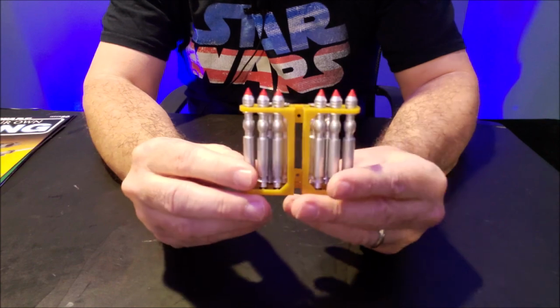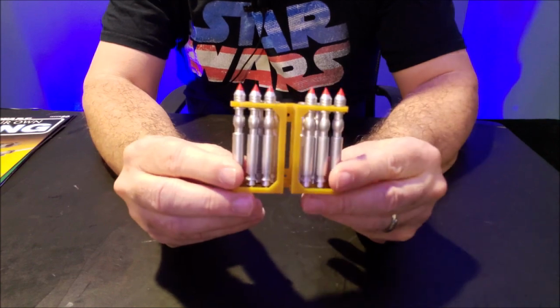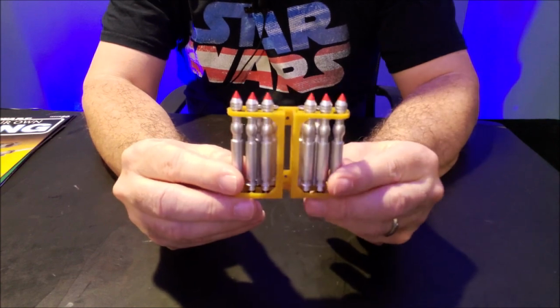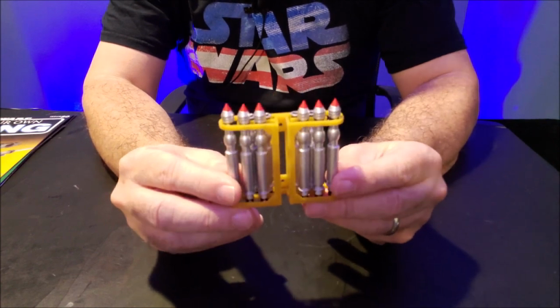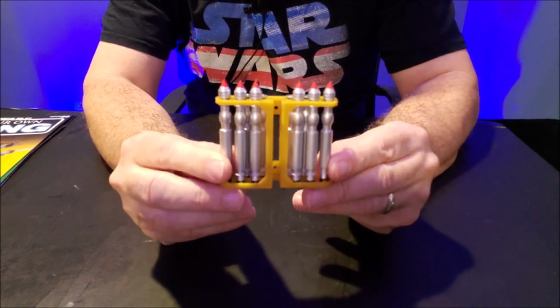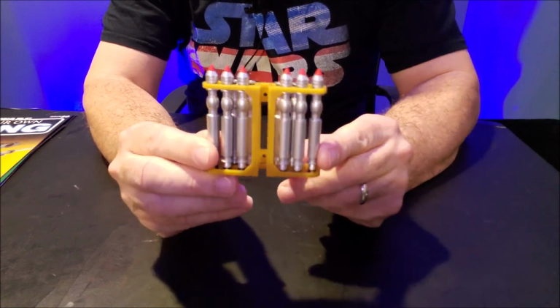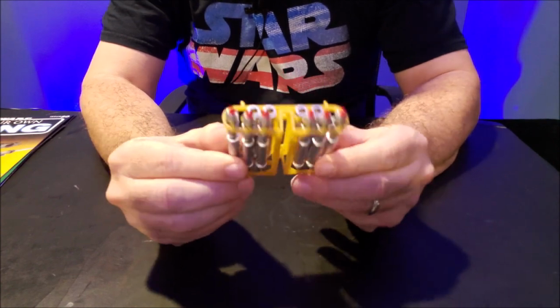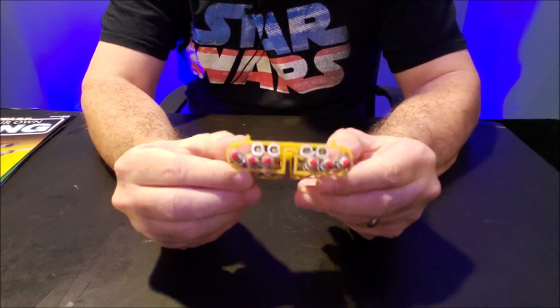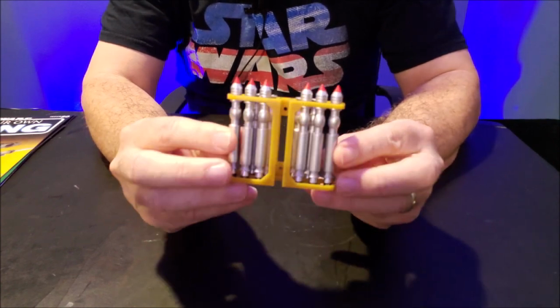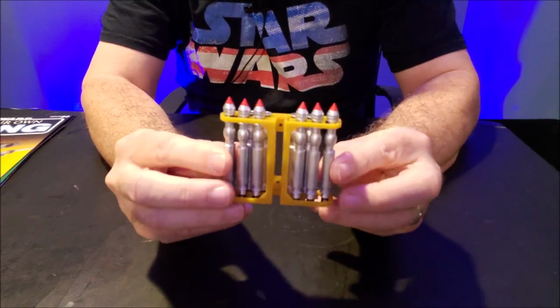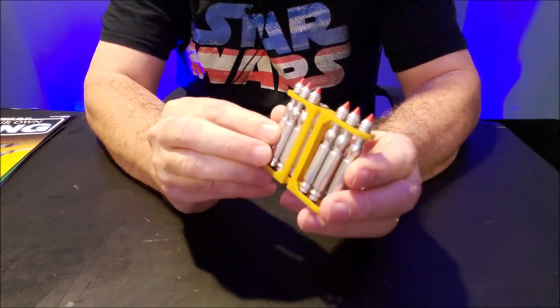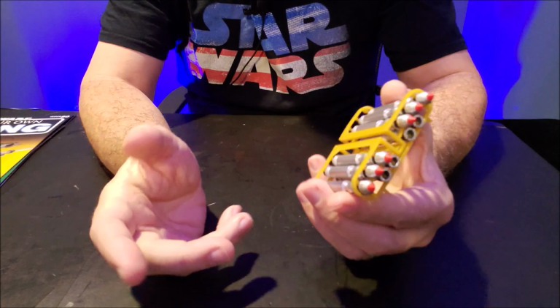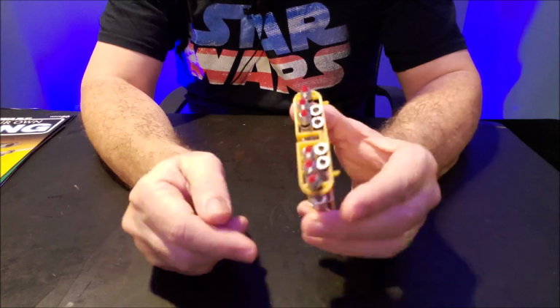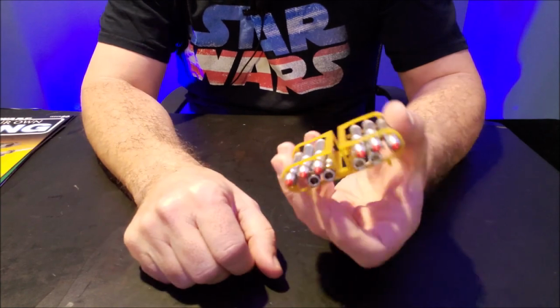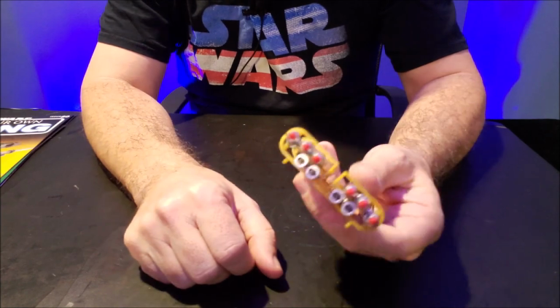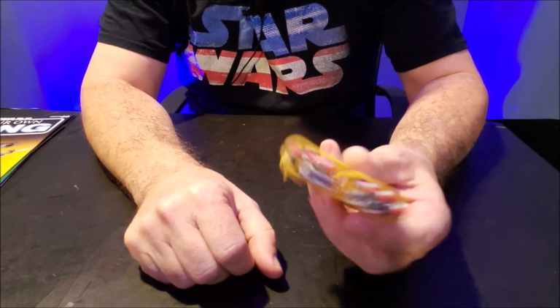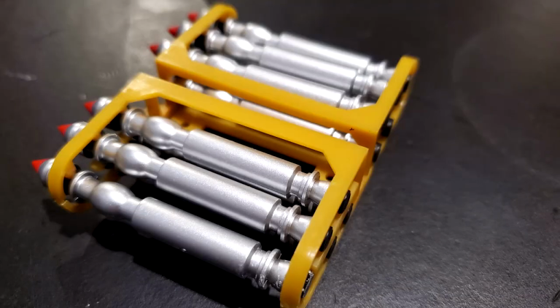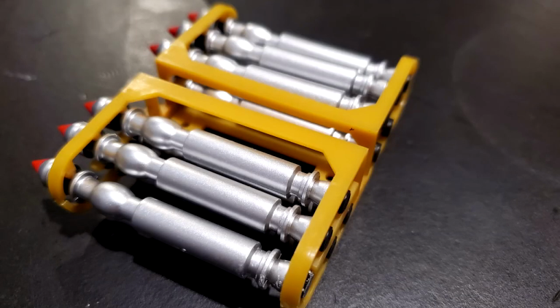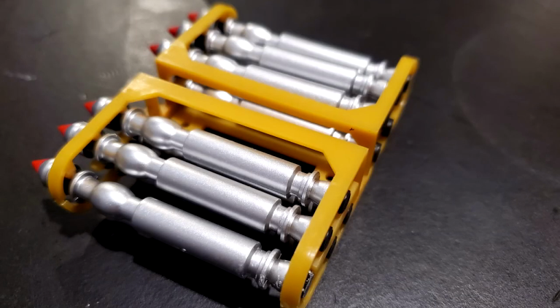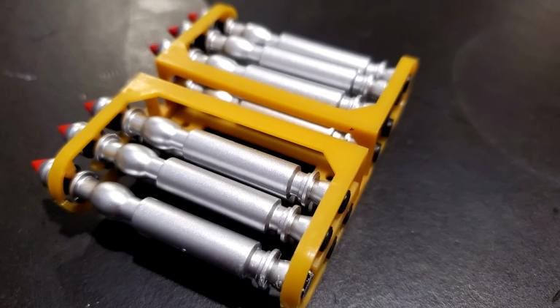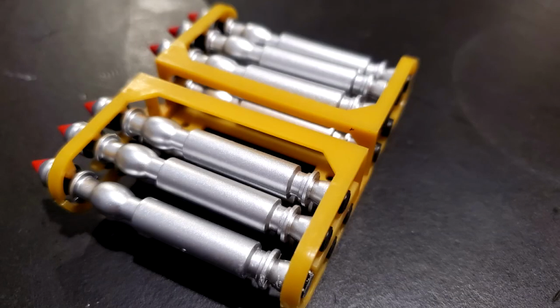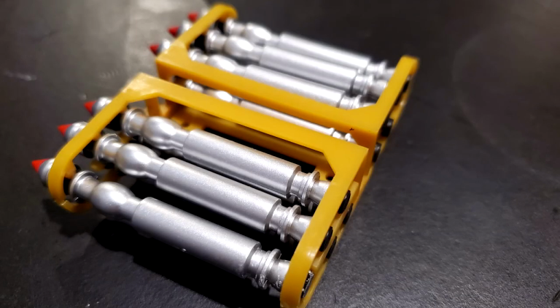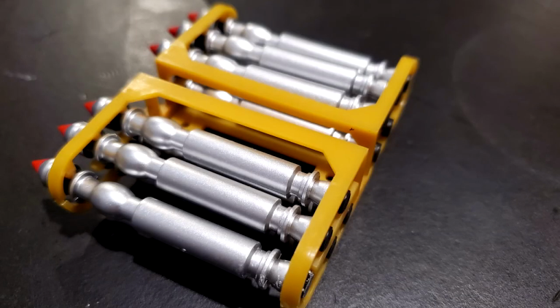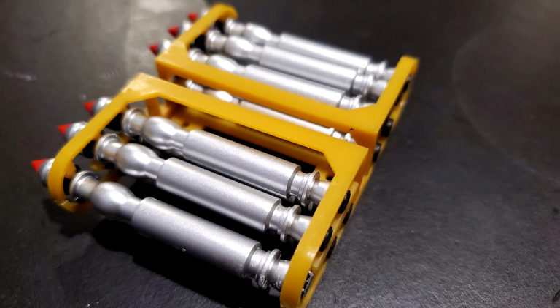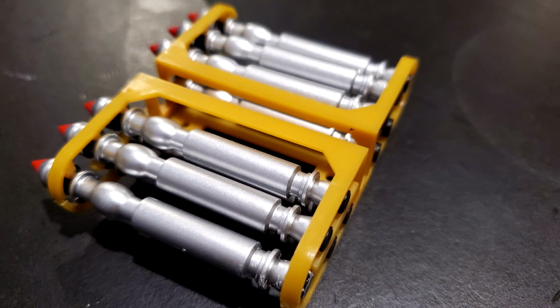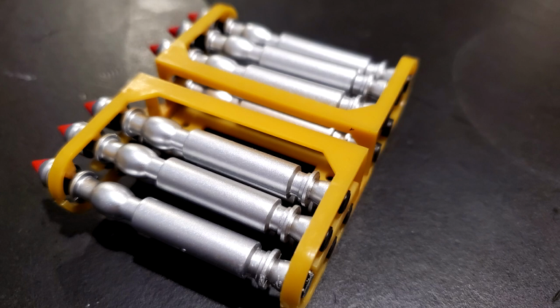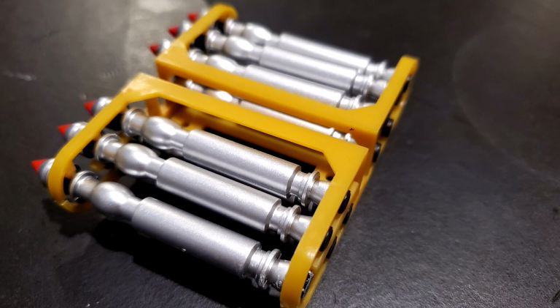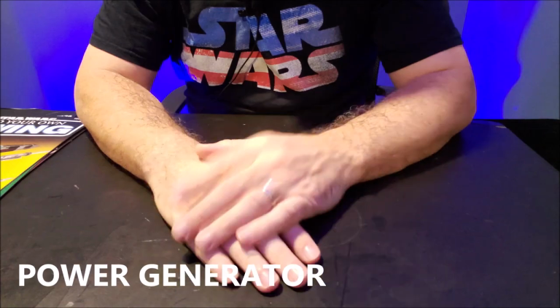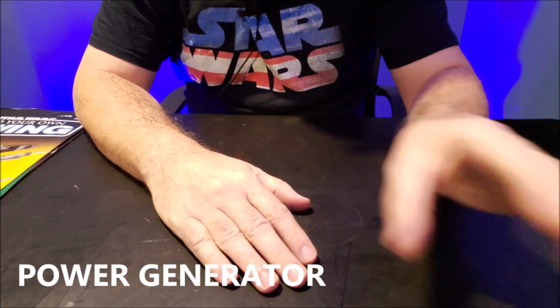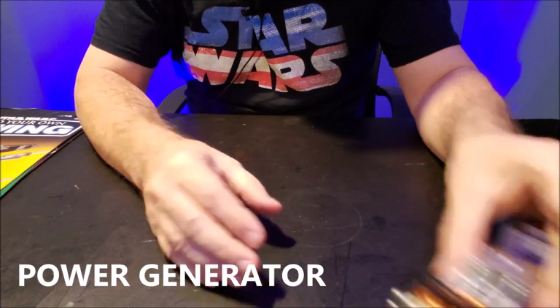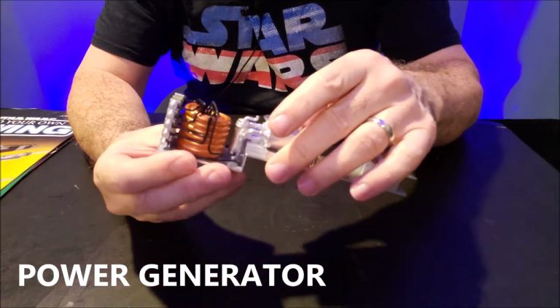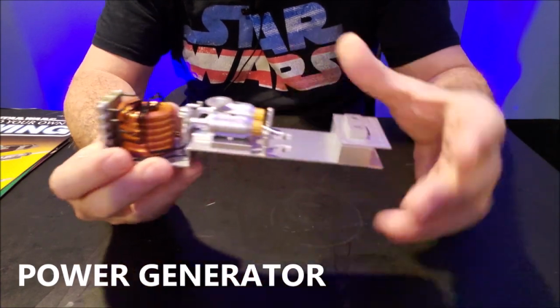I'm really looking forward to finding out where this goes. This was two or three magazines just to build this one little thing. And then there was the power generator.